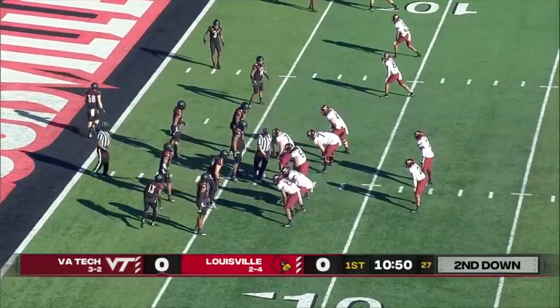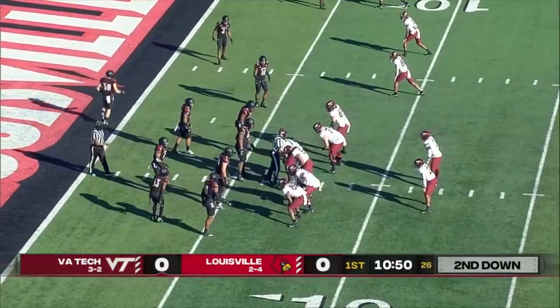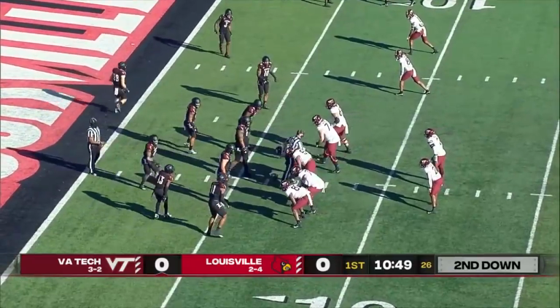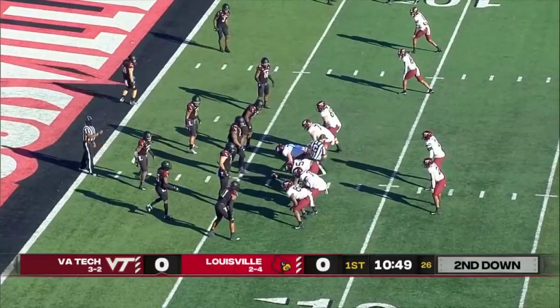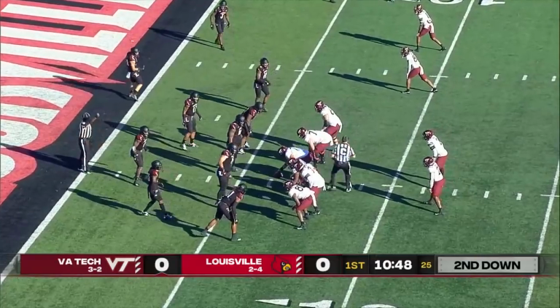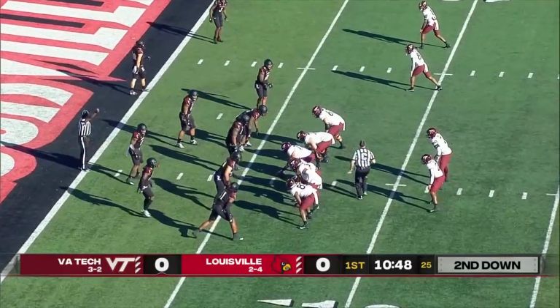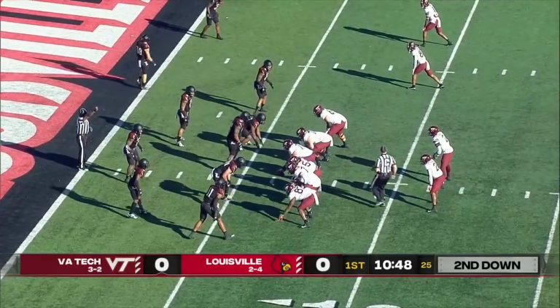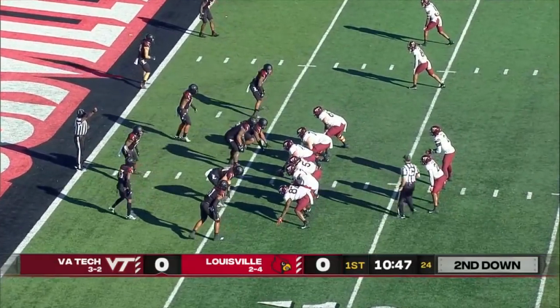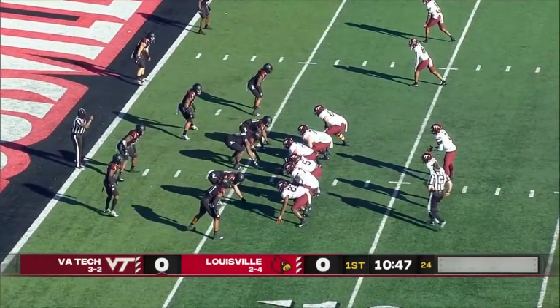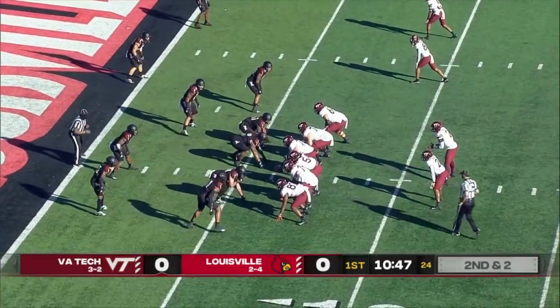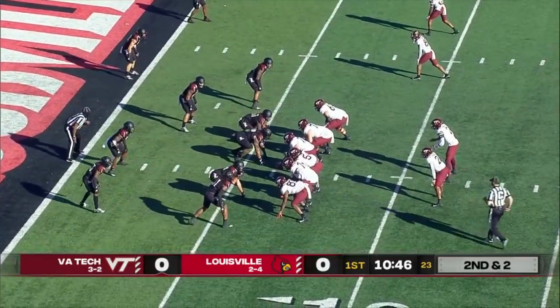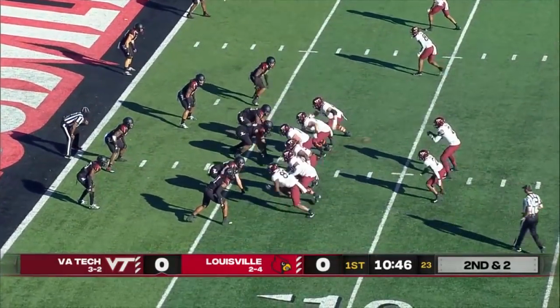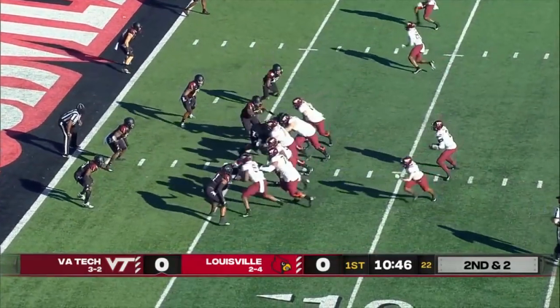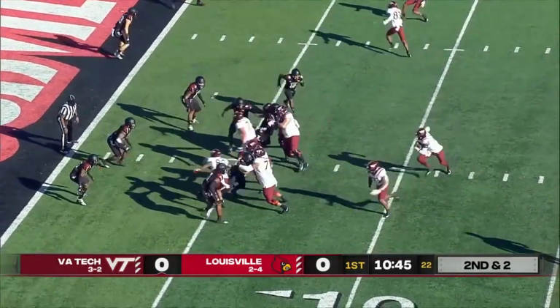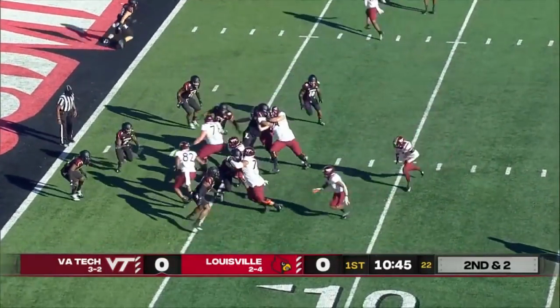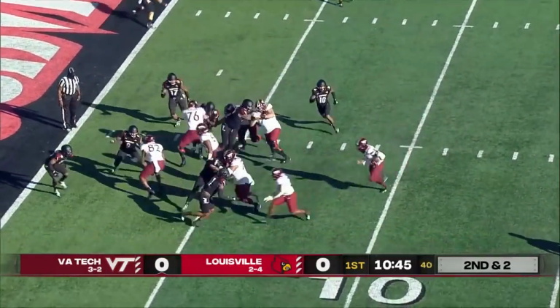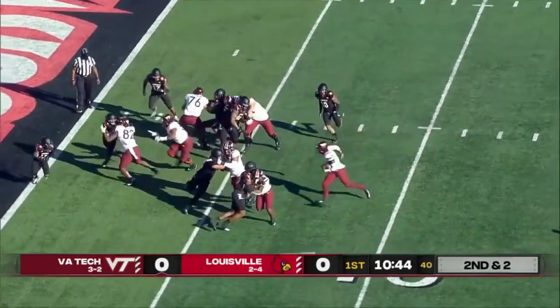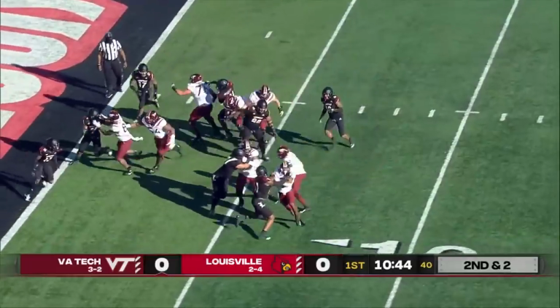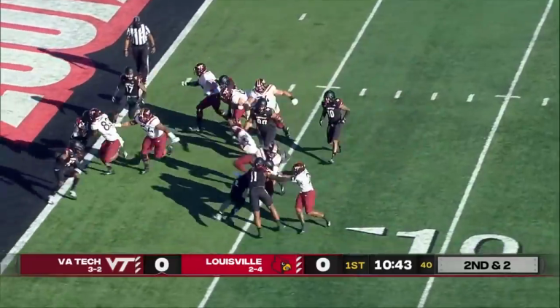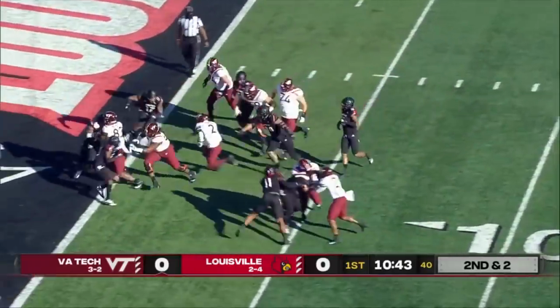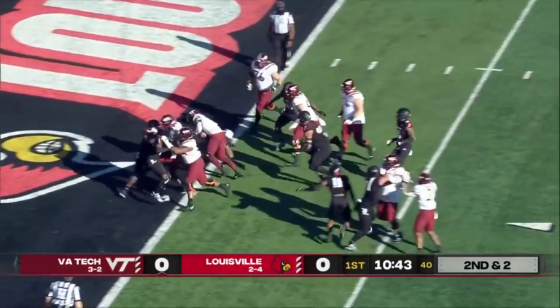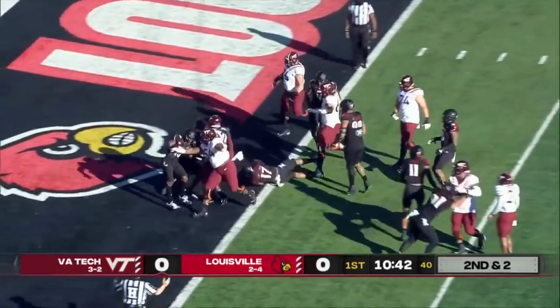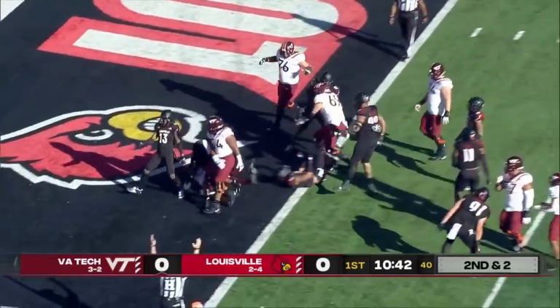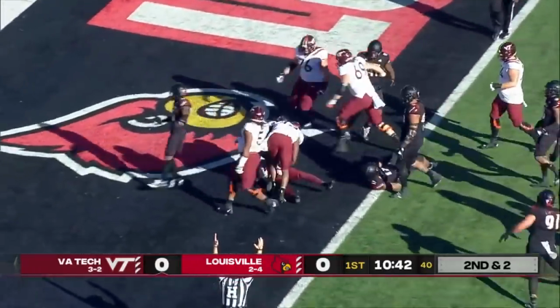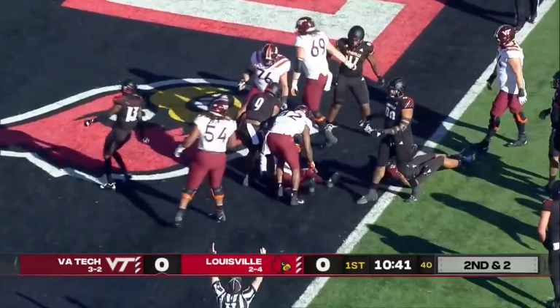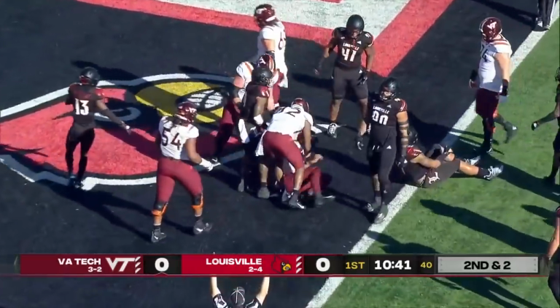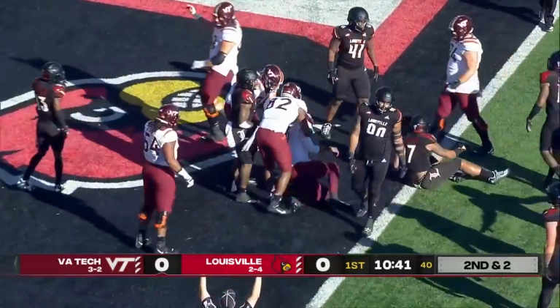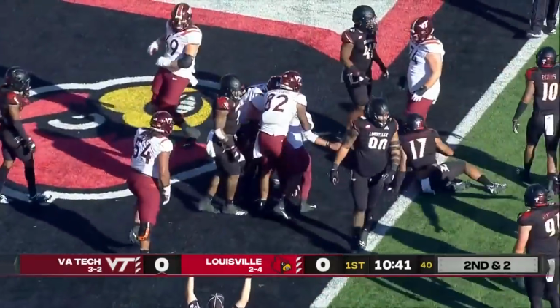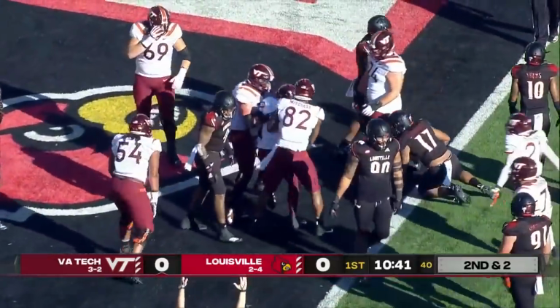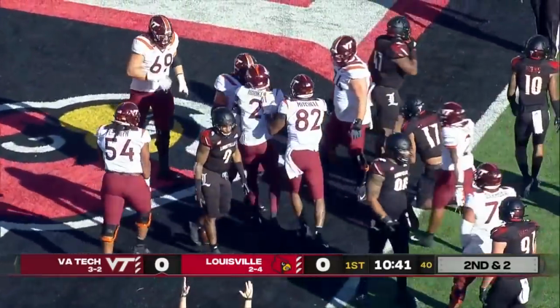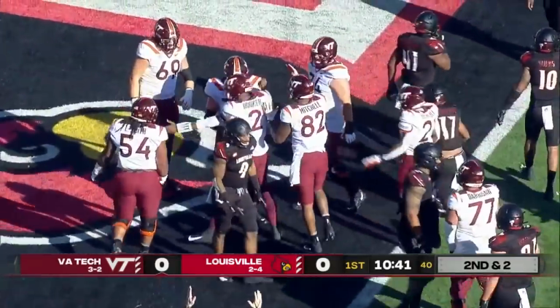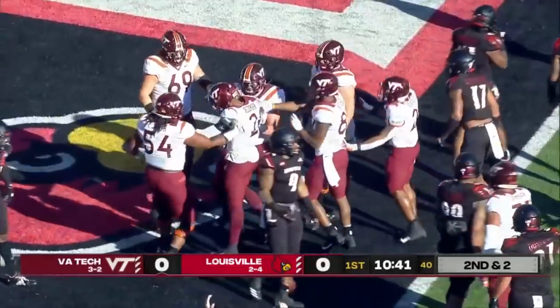On the explosiveness earlier, that time you saw him step through a tackle with some lower body strength. Second and short. And here's Hooker on the keep and the score. Fifth rushing touchdown for Hendon Hooker.